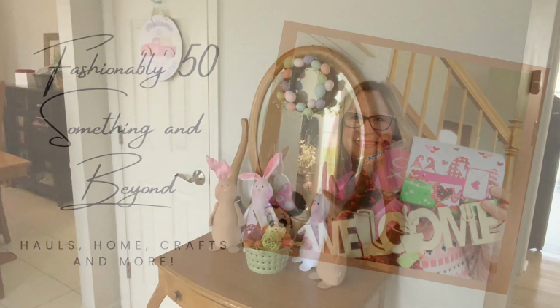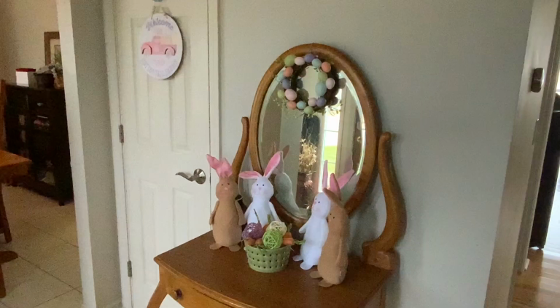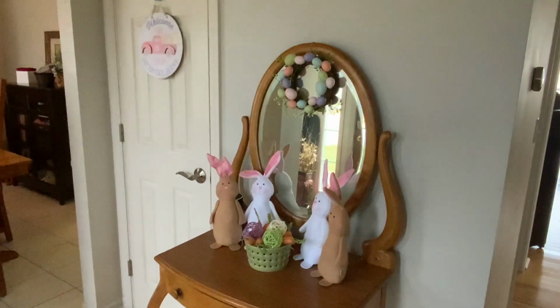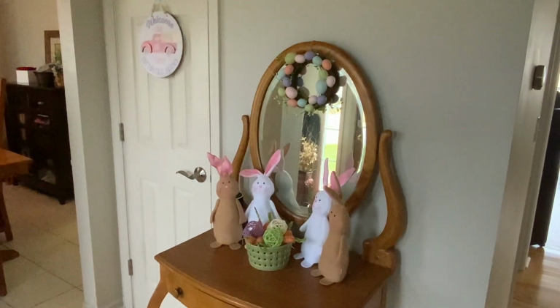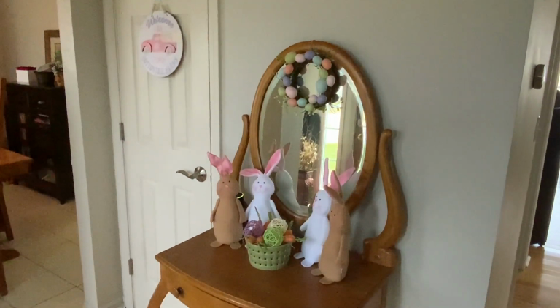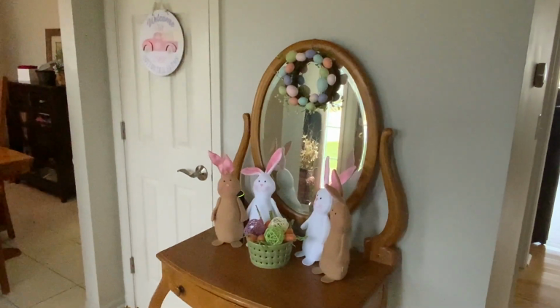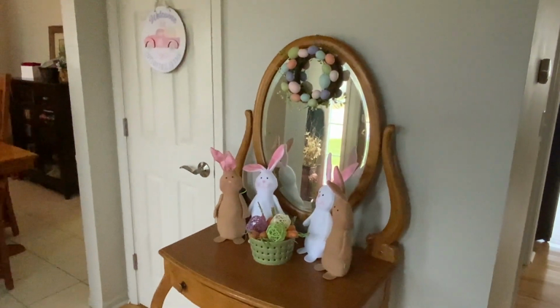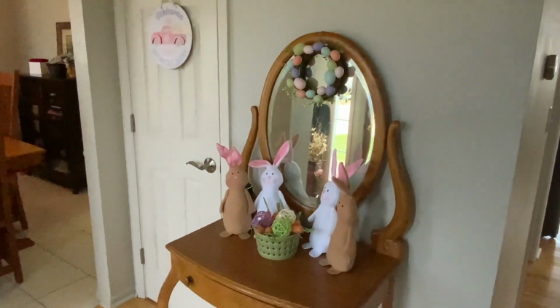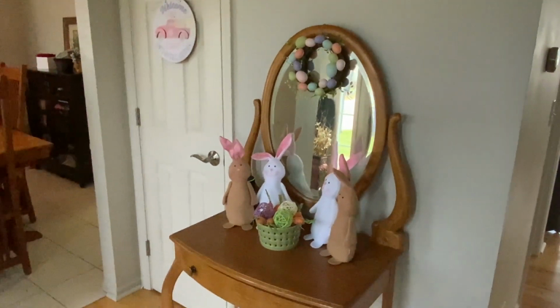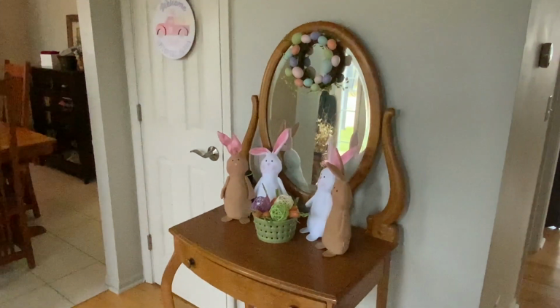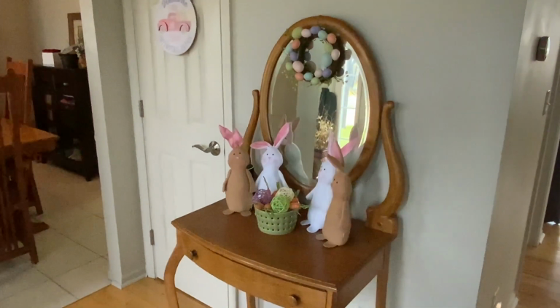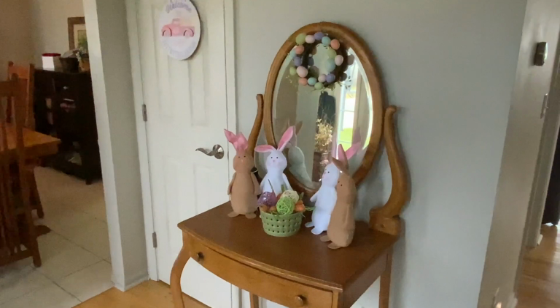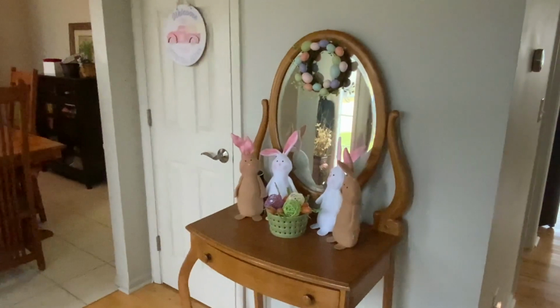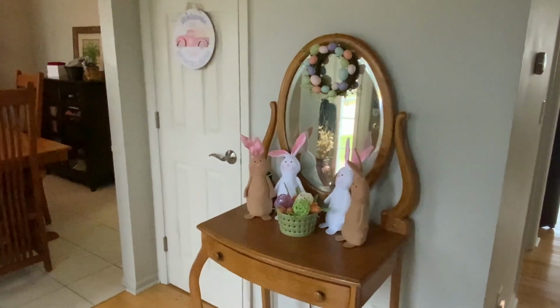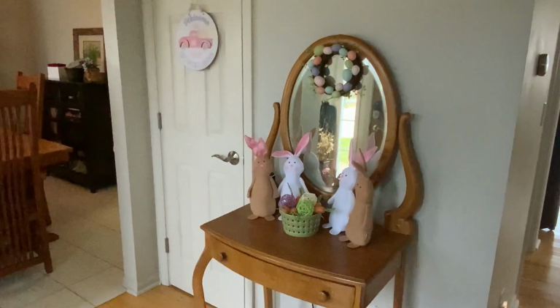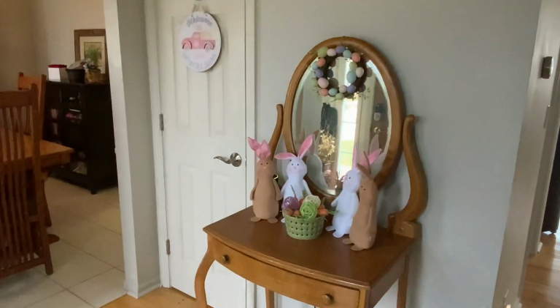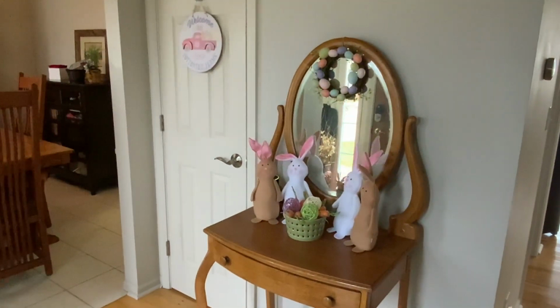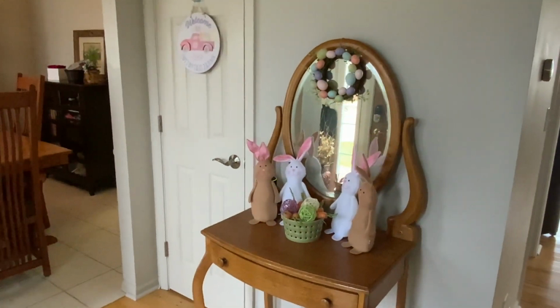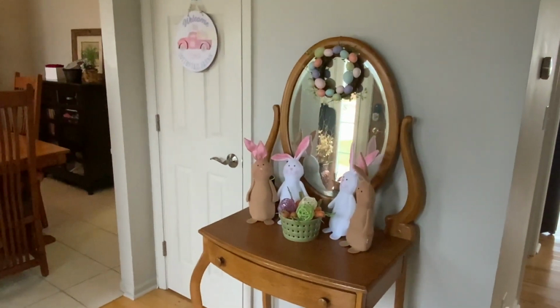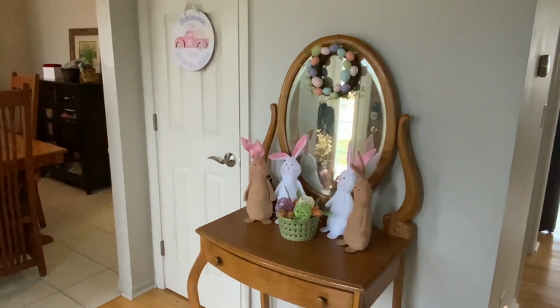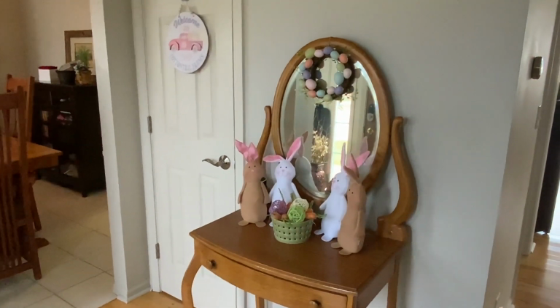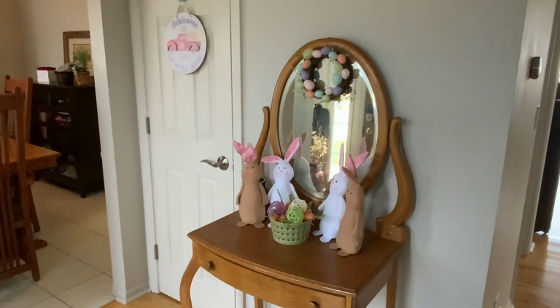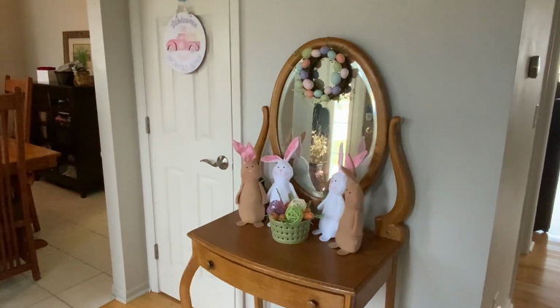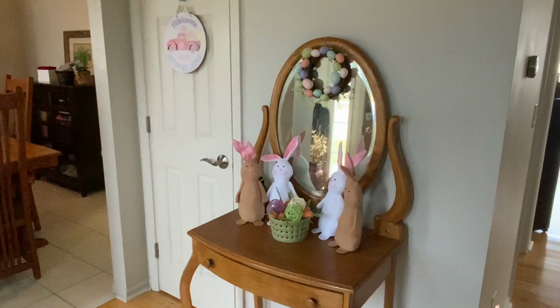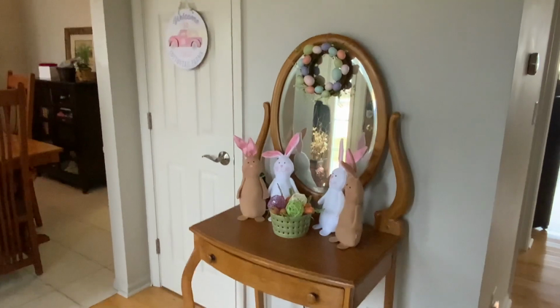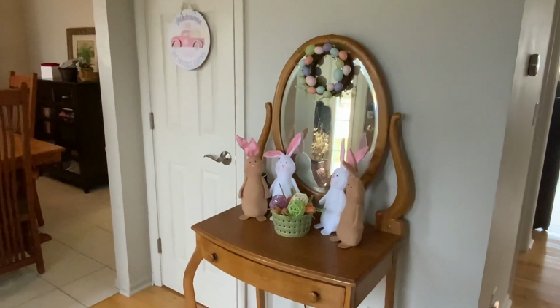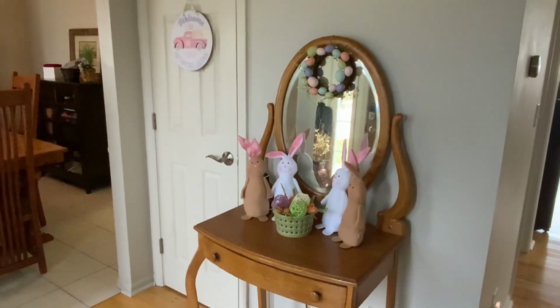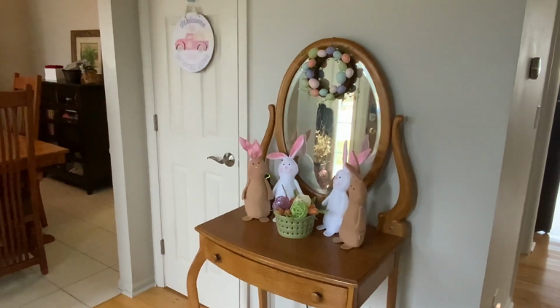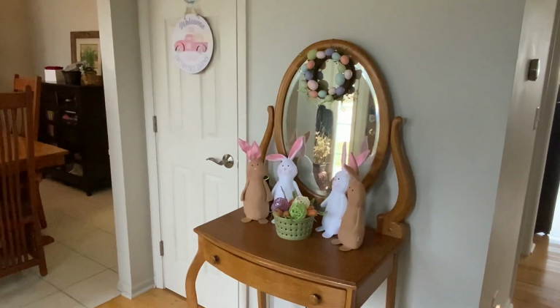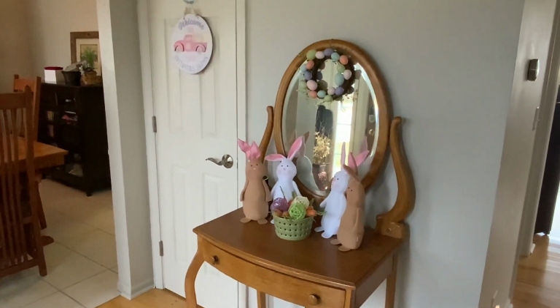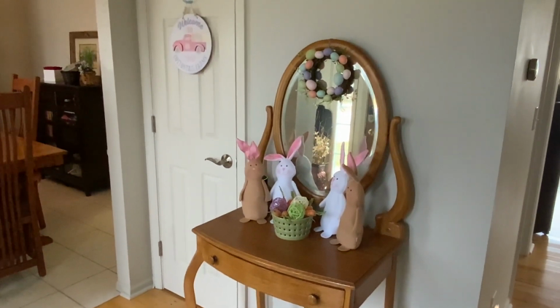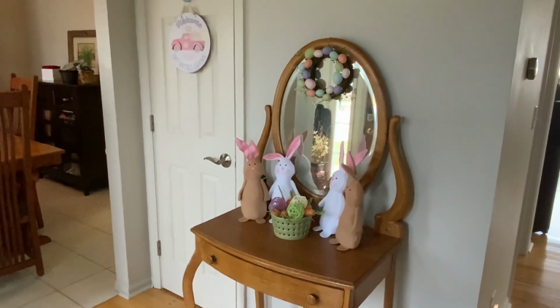Hi everyone, I'm Lene. Welcome to my channel, Fashionably 50 Something and Beyond. What I have for you today is my Easter home tour, and we are starting in my foyer here with my little wash table and my little bunnies from Dollar Tree.